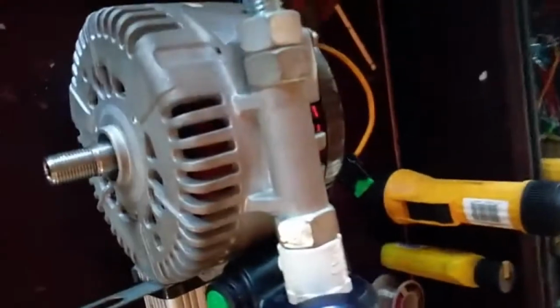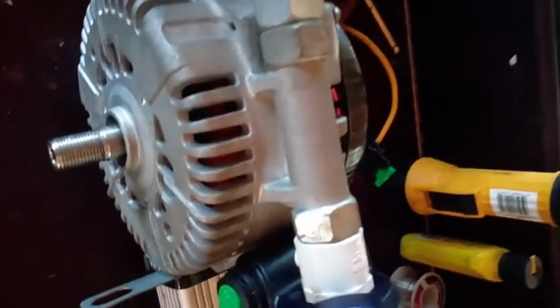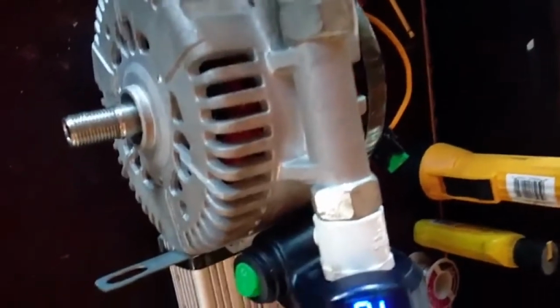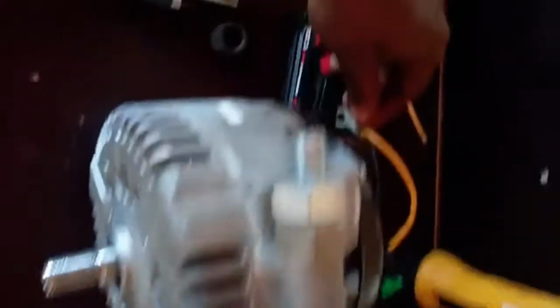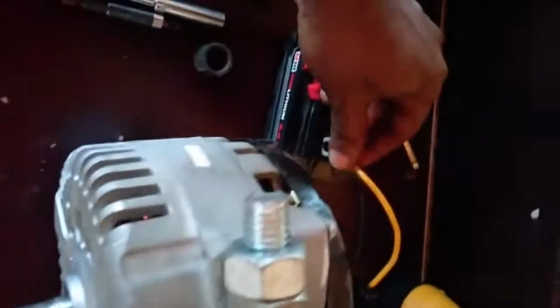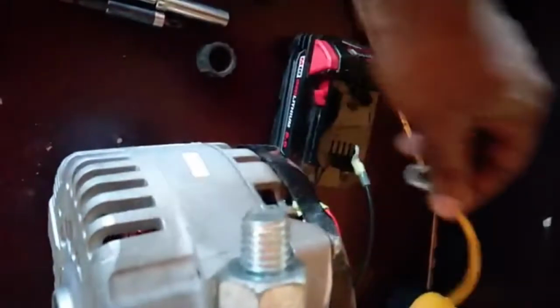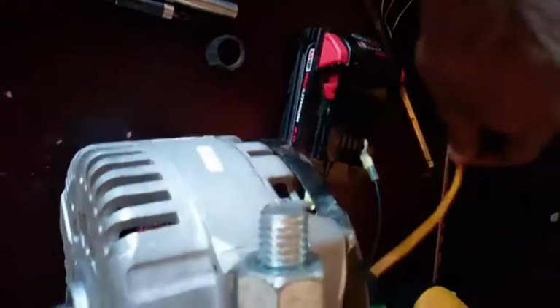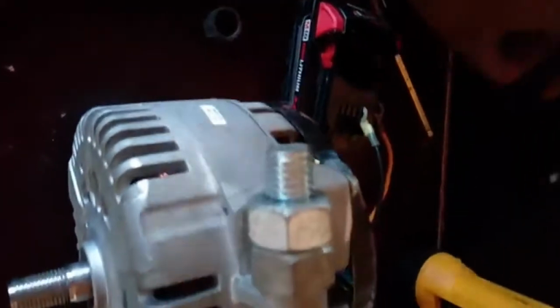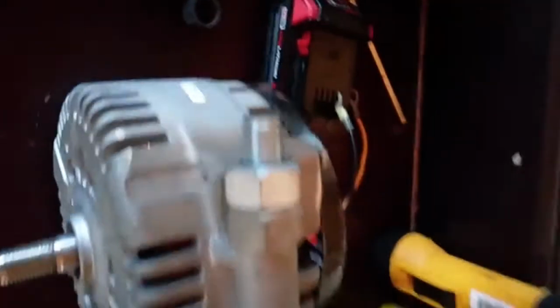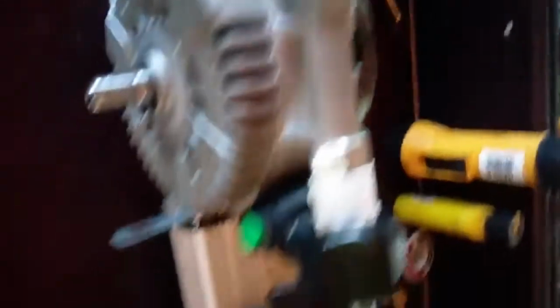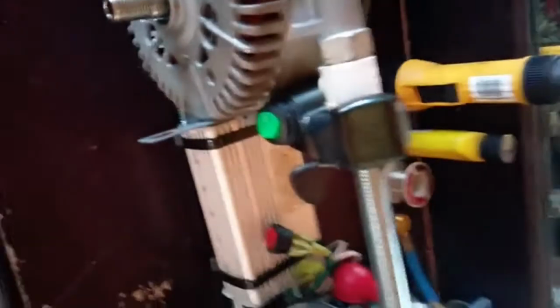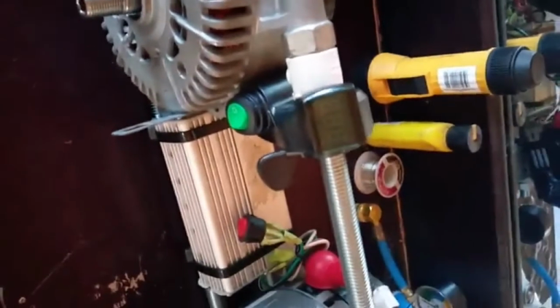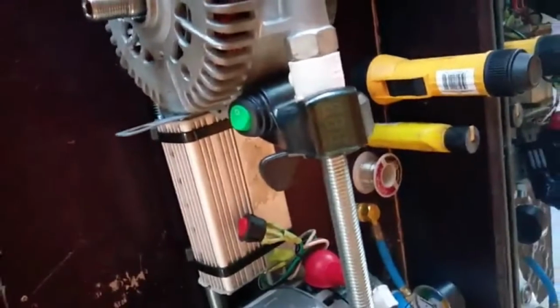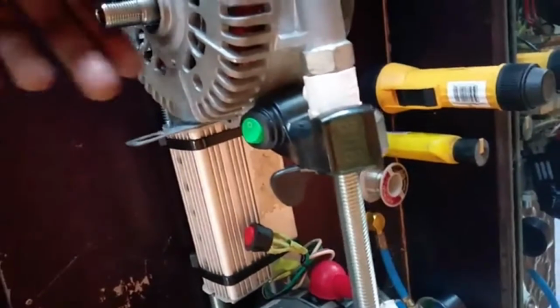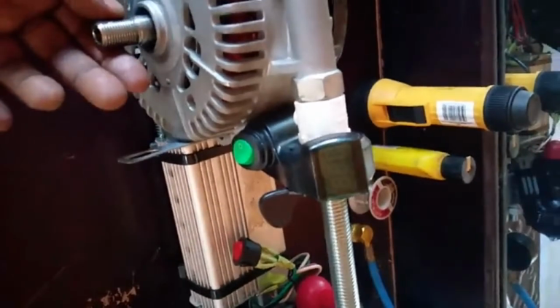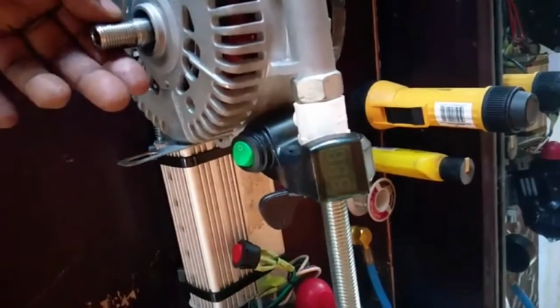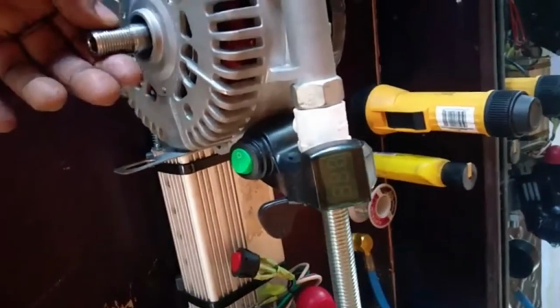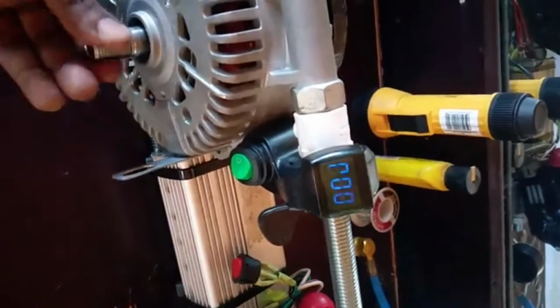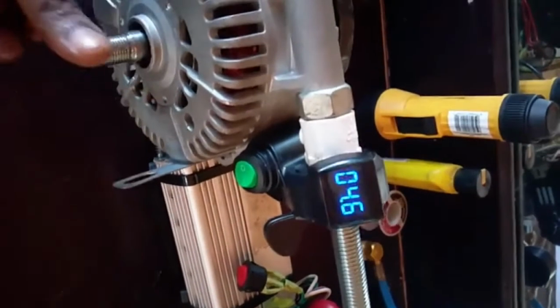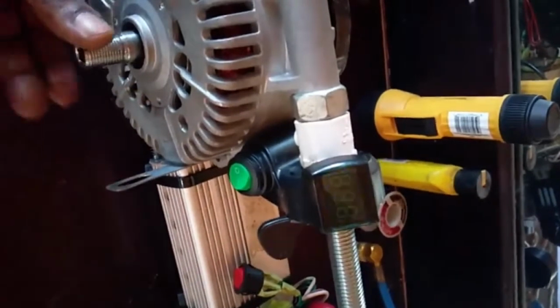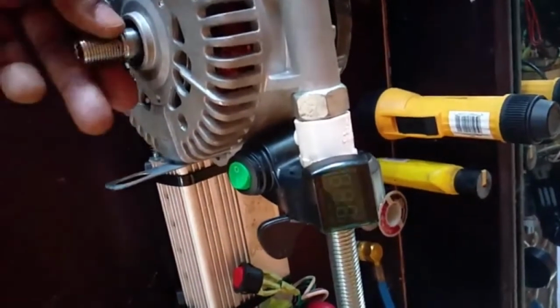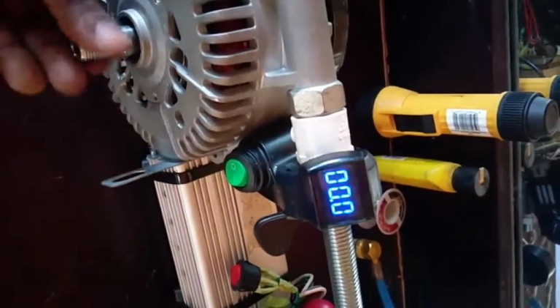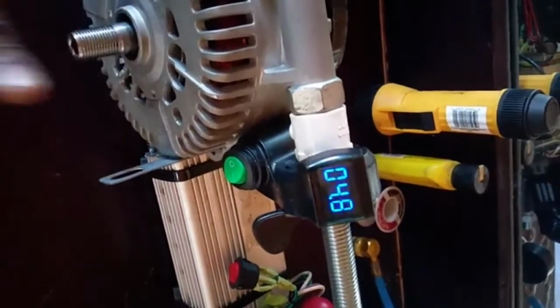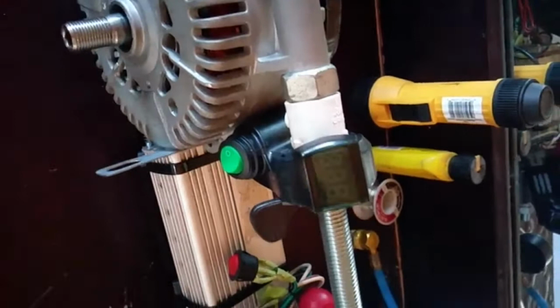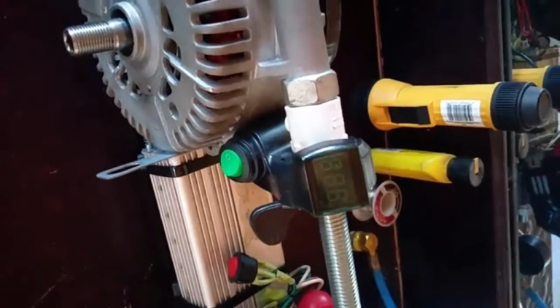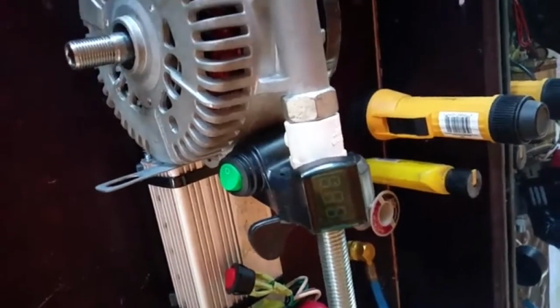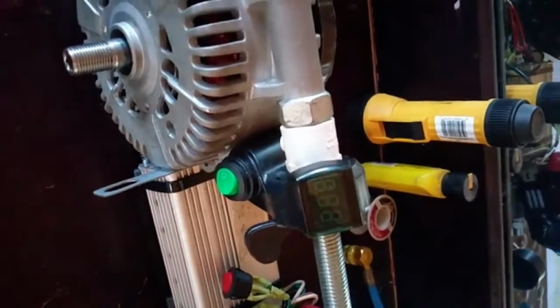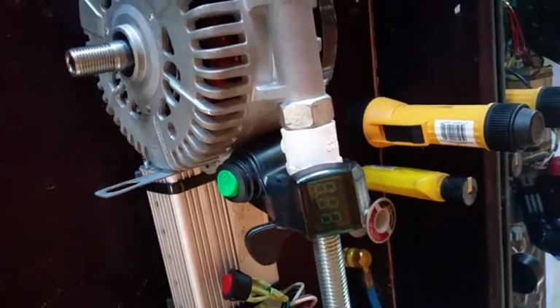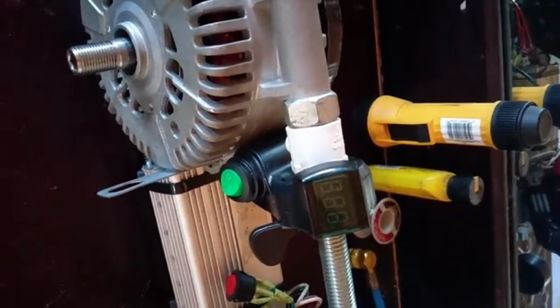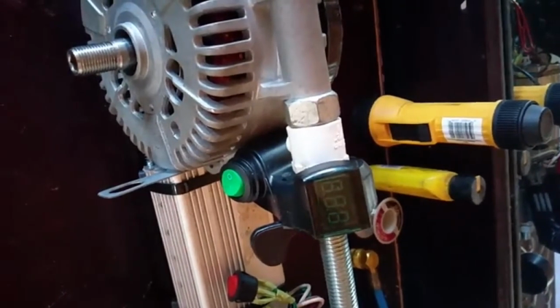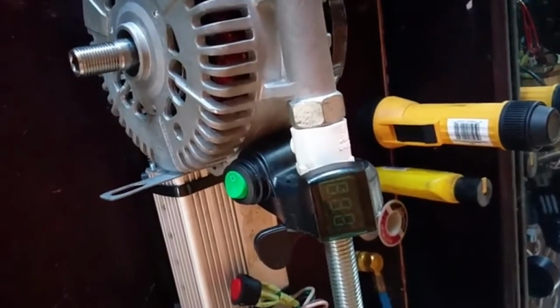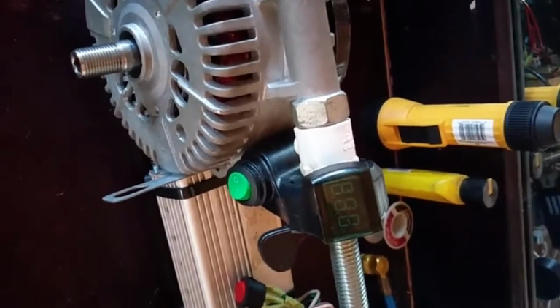When I disconnect this positive wire, you see the voltage falls off, and then when I spin it by hand — amazing! 5 volts. How is that possible?